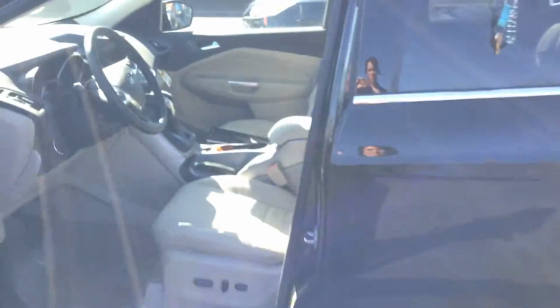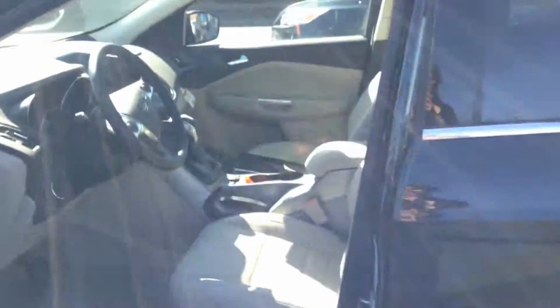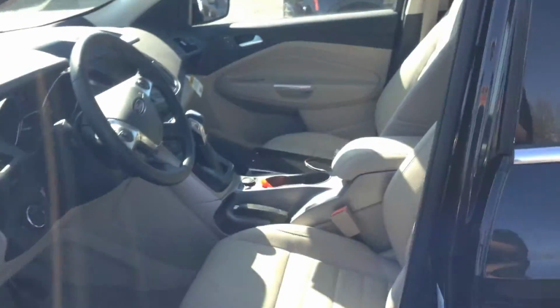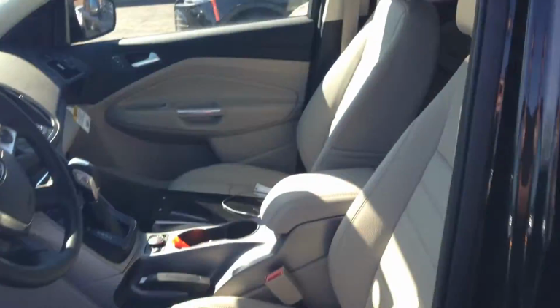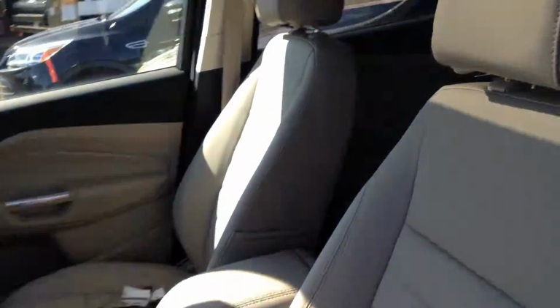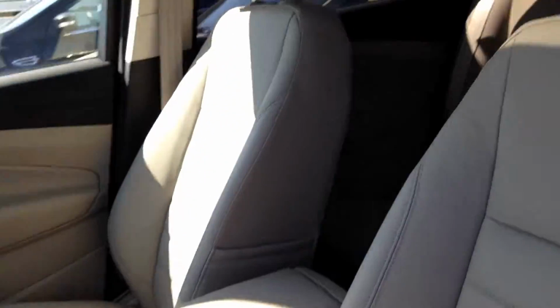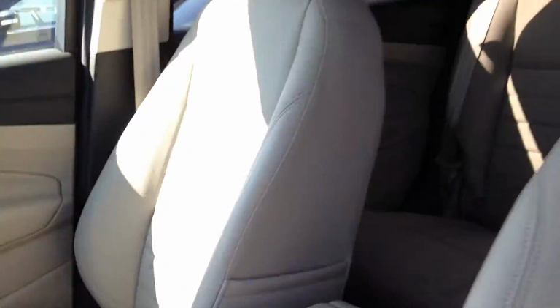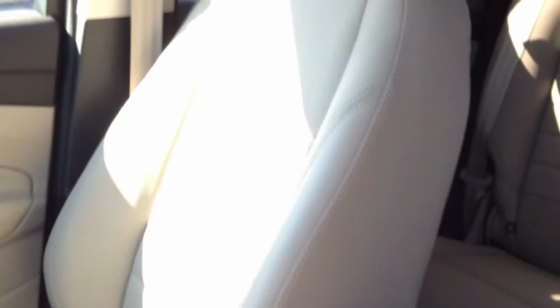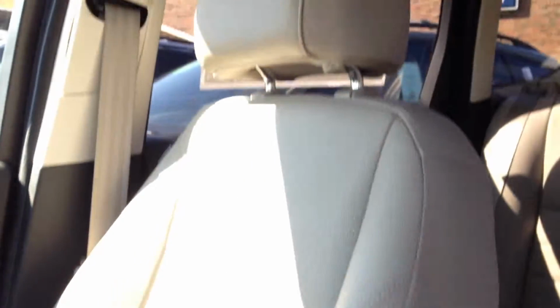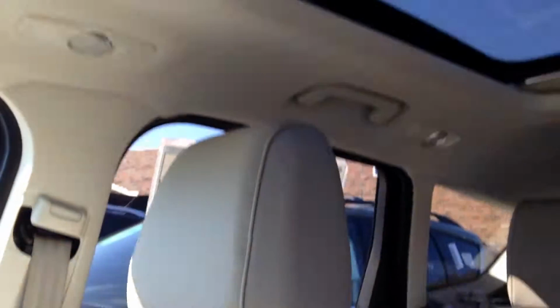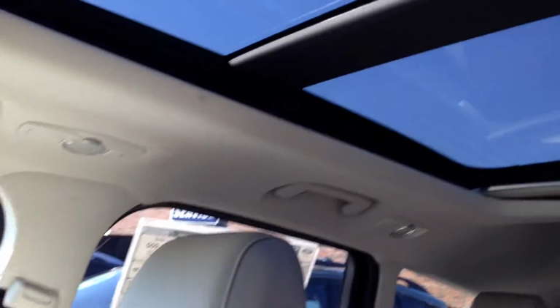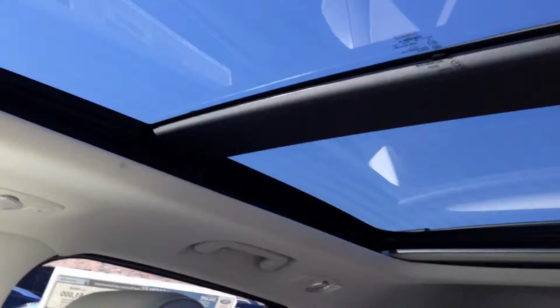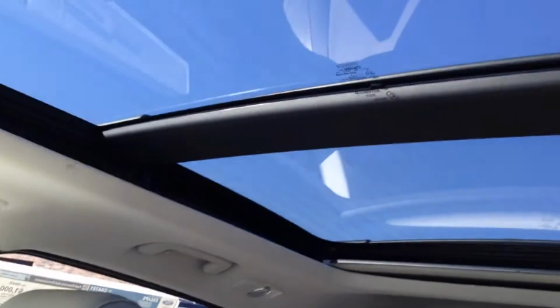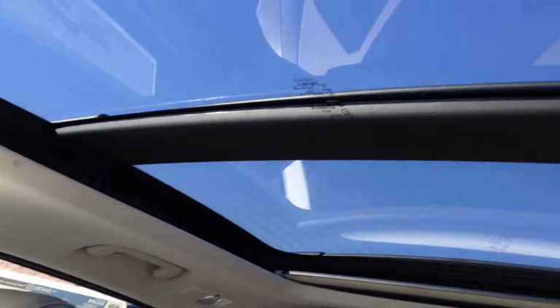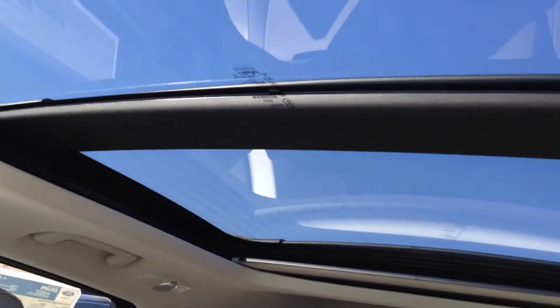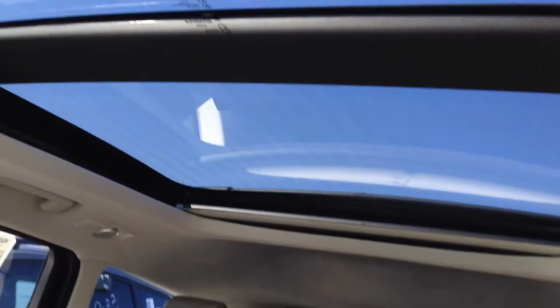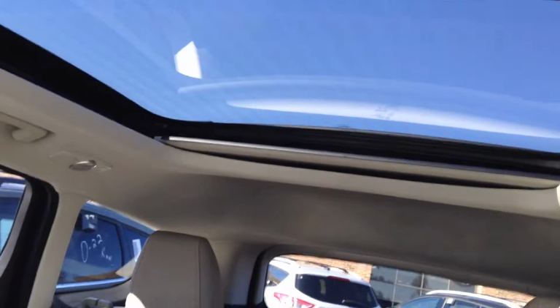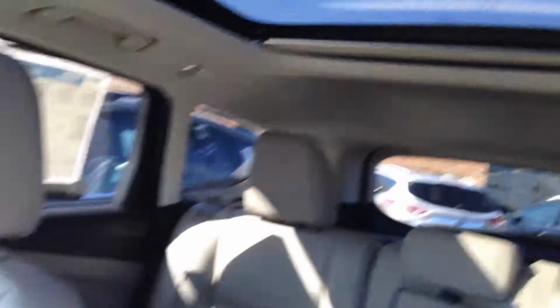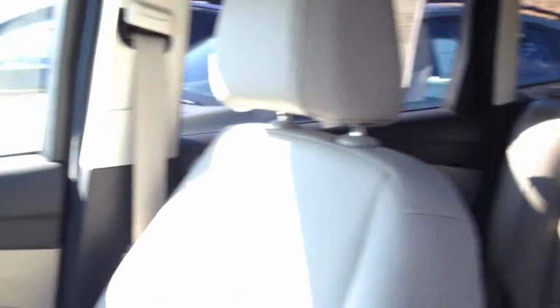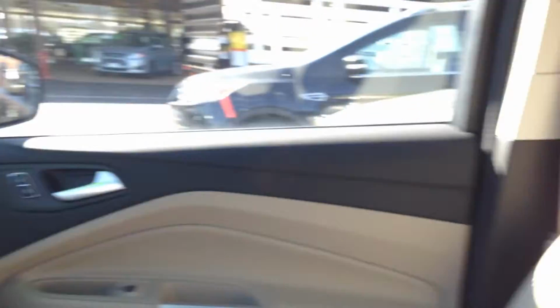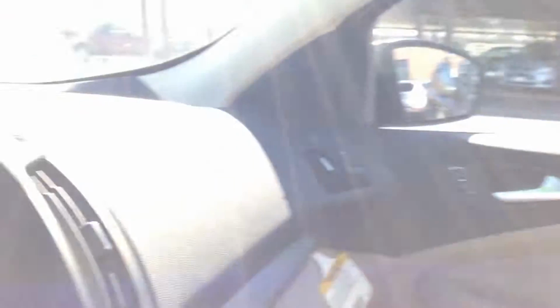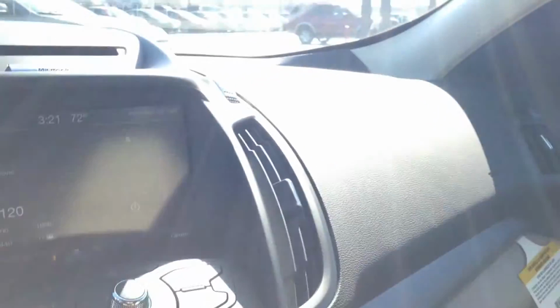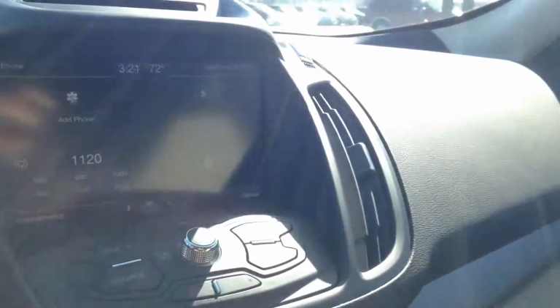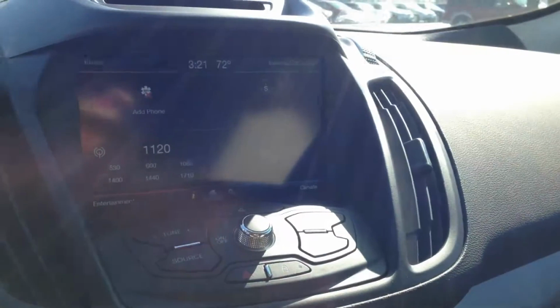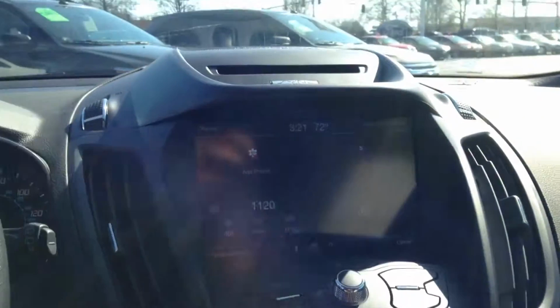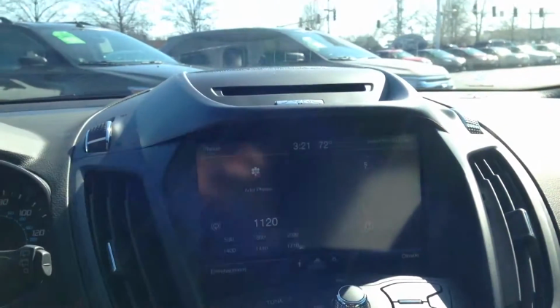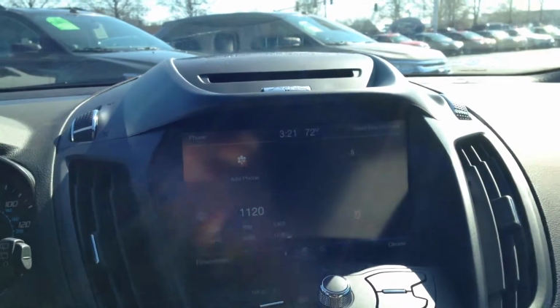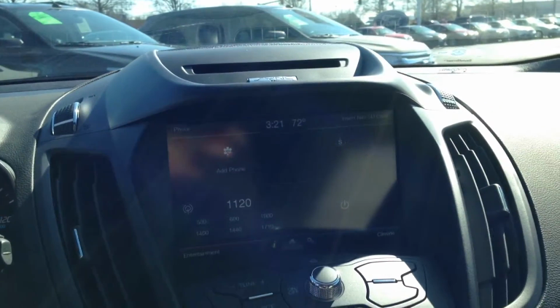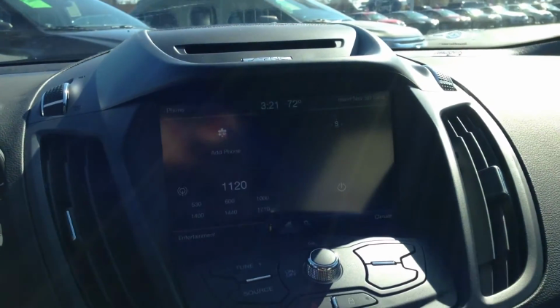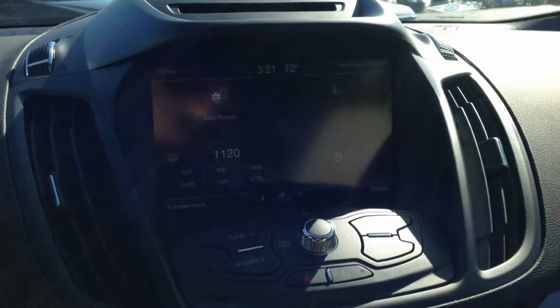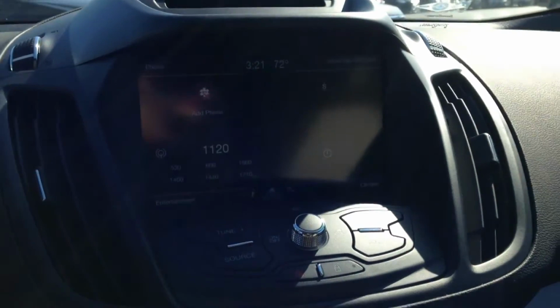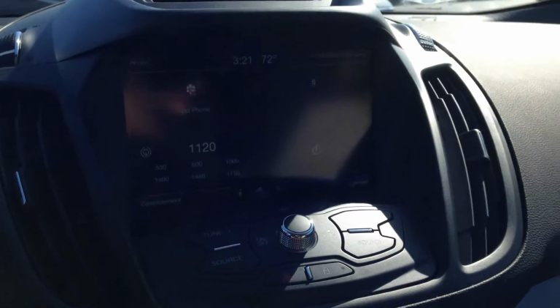Let's take a look inside. We've got beautiful leather seats and a panoramic roof which starts in the front and goes all the way to the back. Our seats are heated with the touchscreen radio right here.